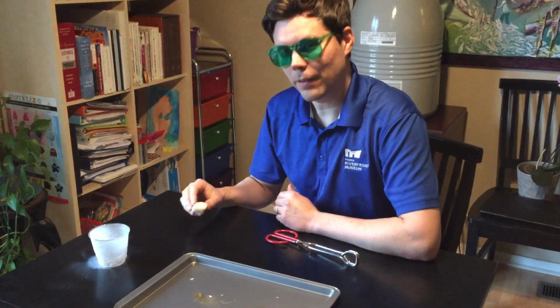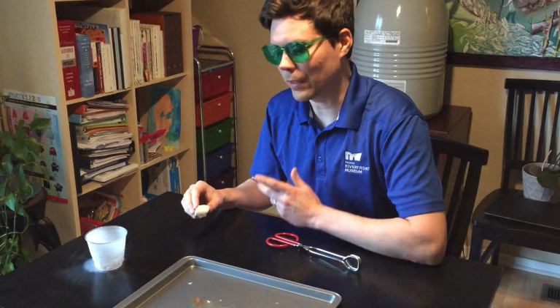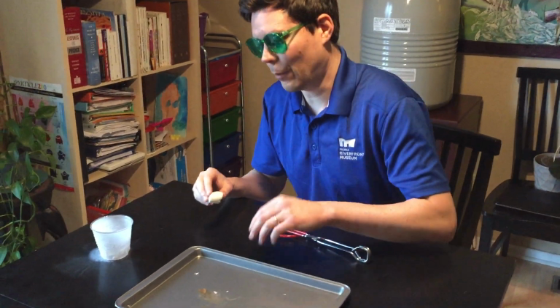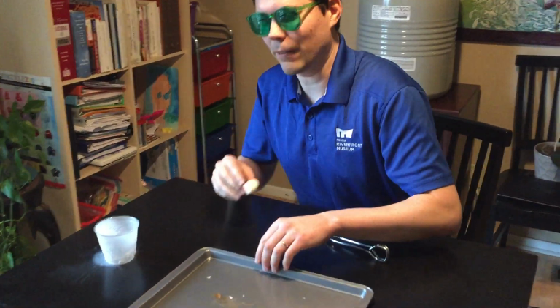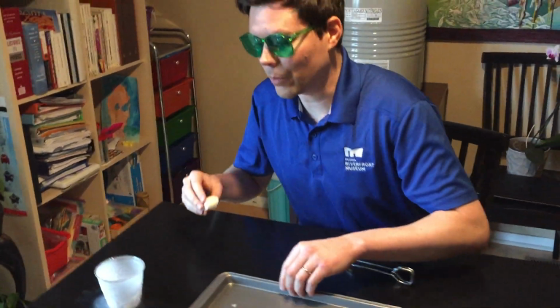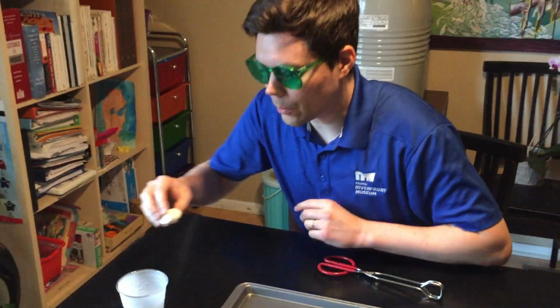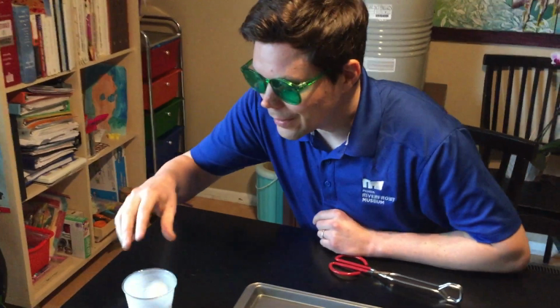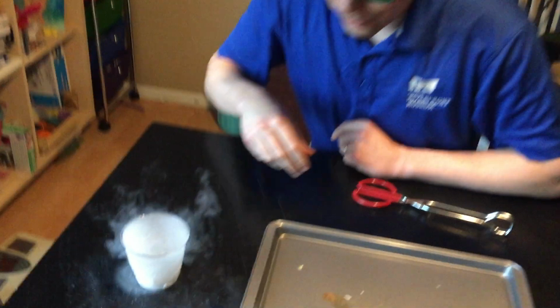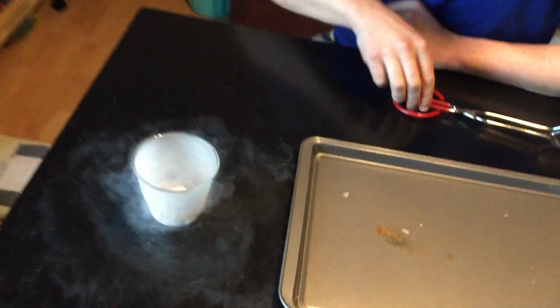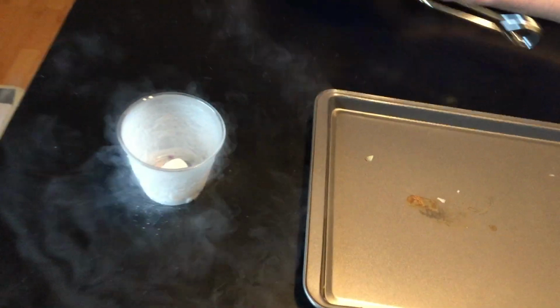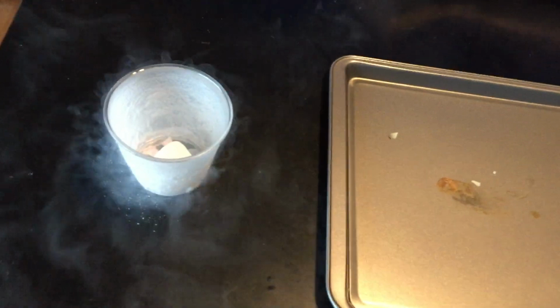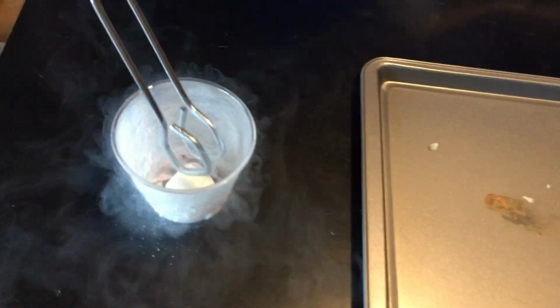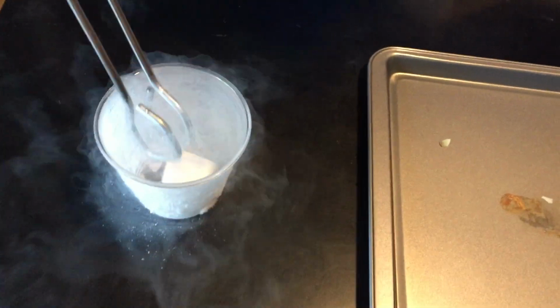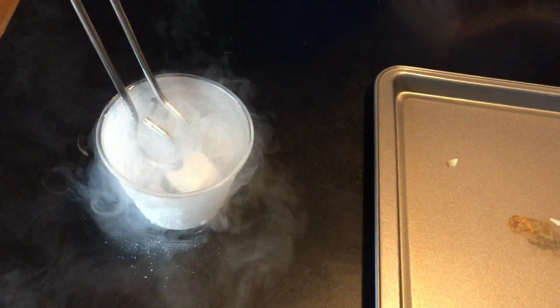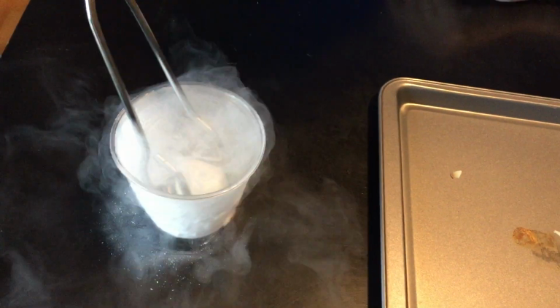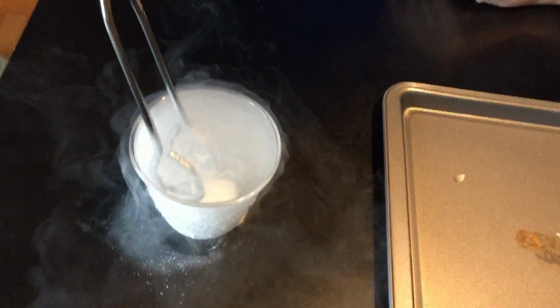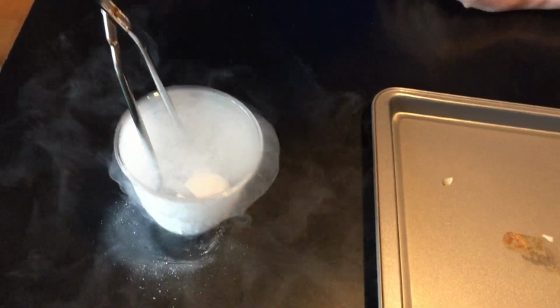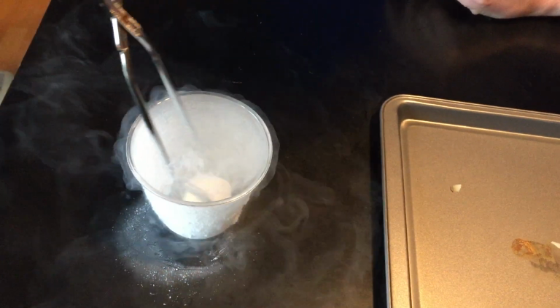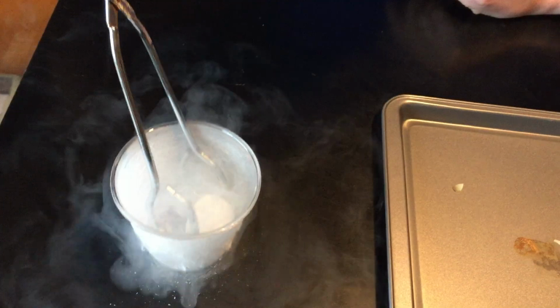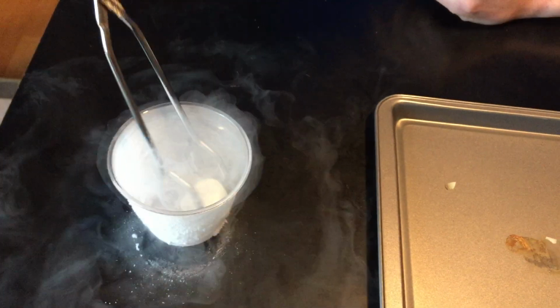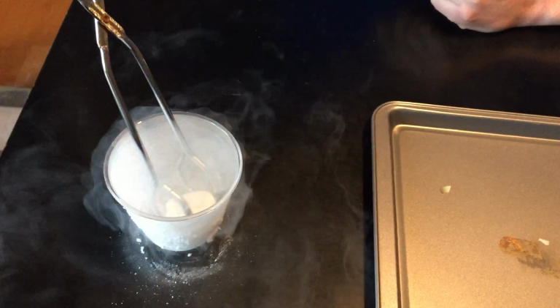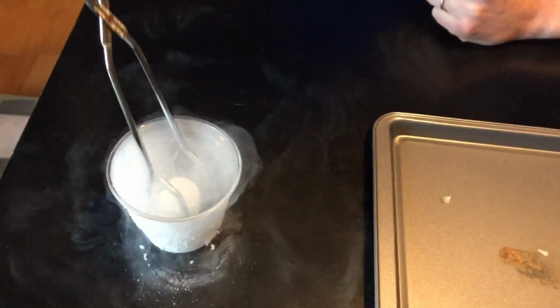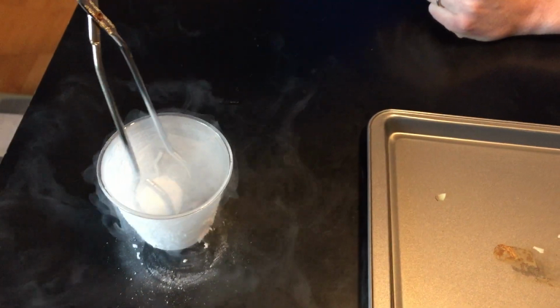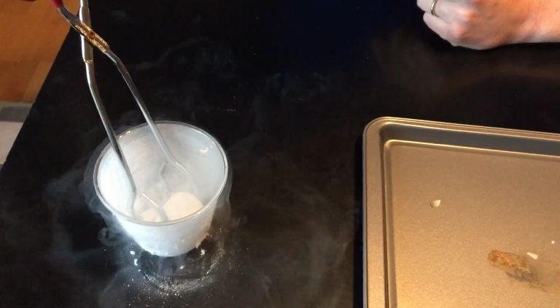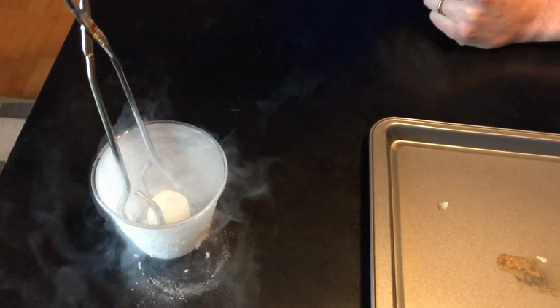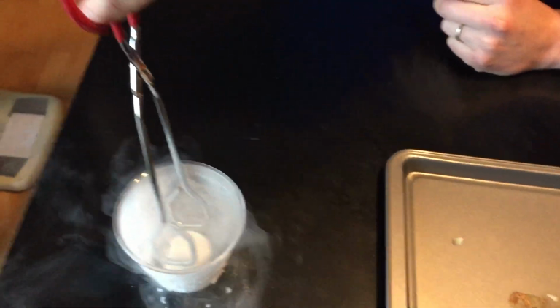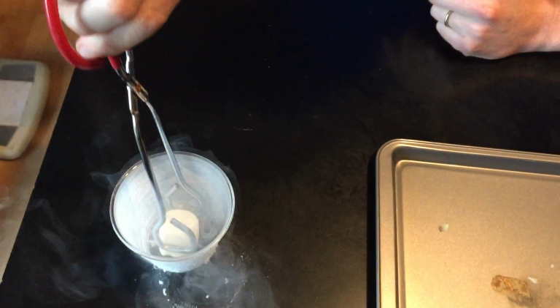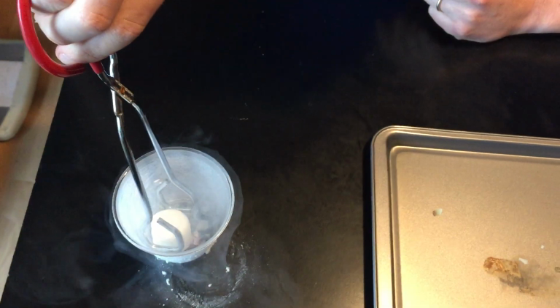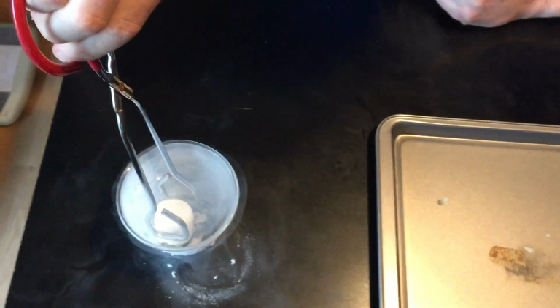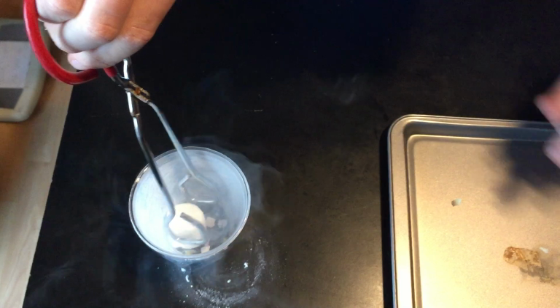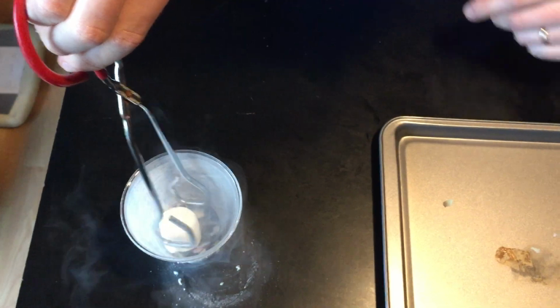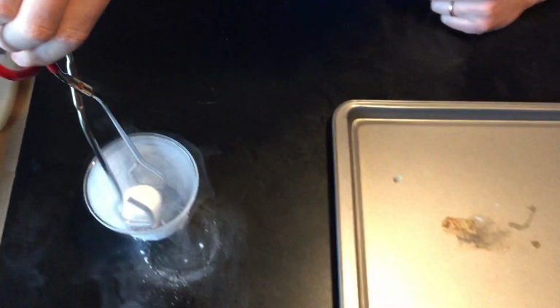And we'll see how it tastes after it warms up a little bit. So we'll let it chill, get very cold, very fast, very brittle, and we'll drop it on this tray.